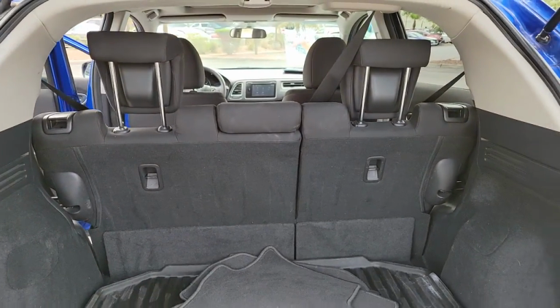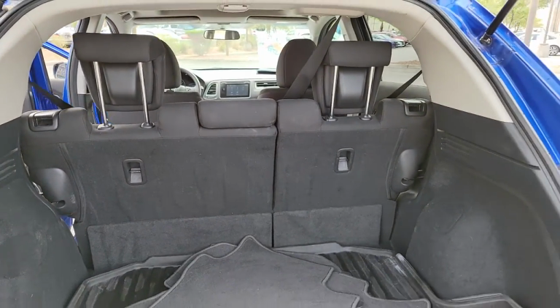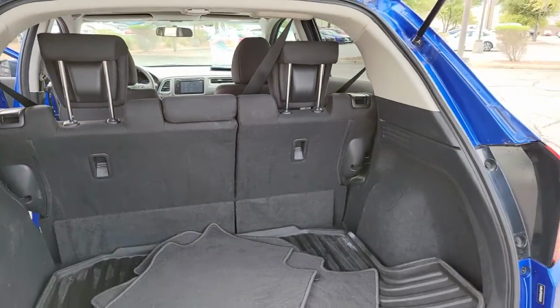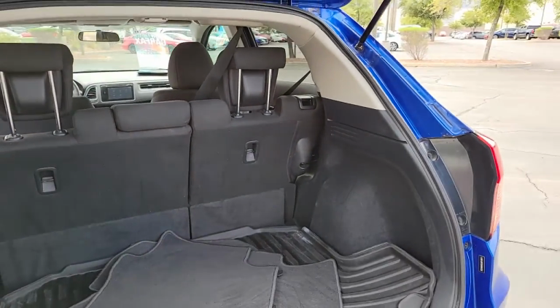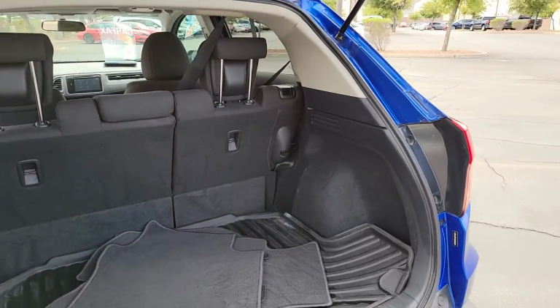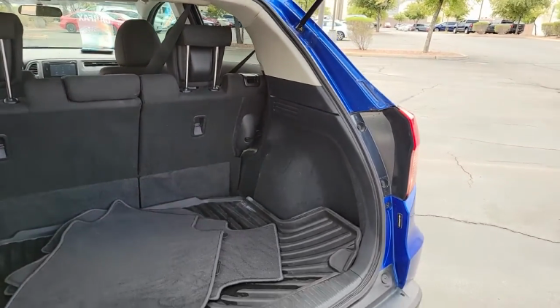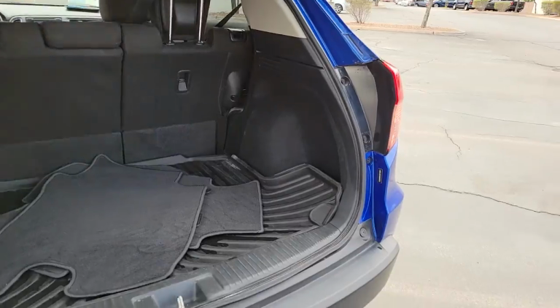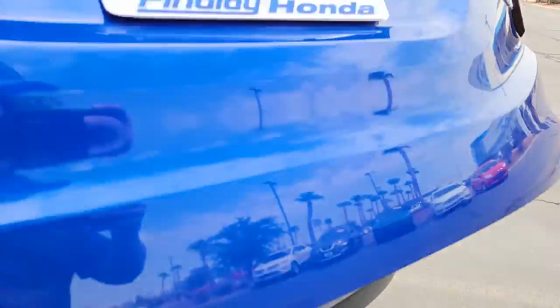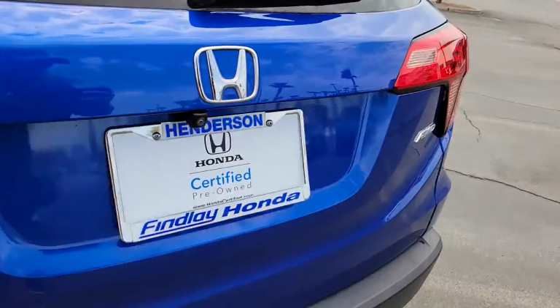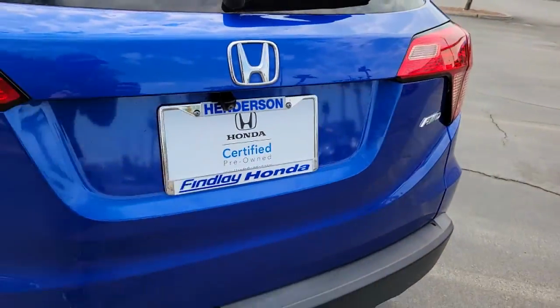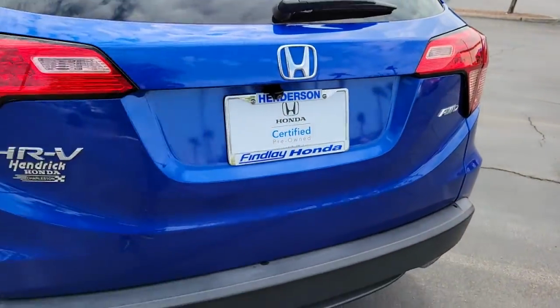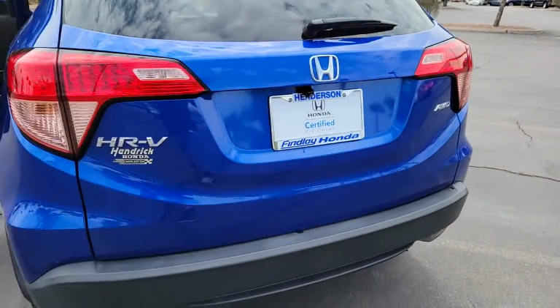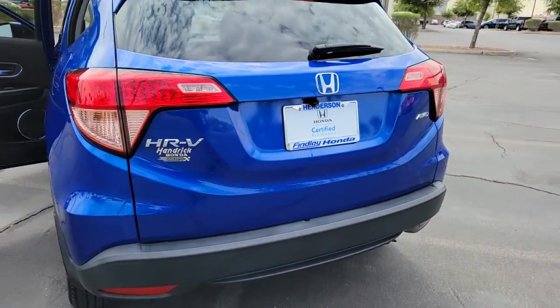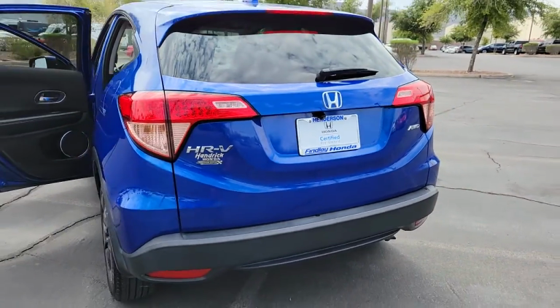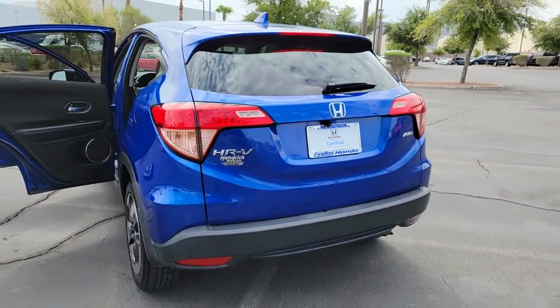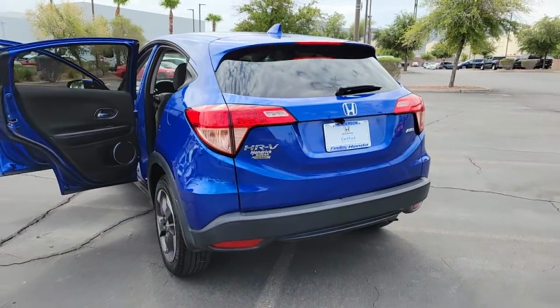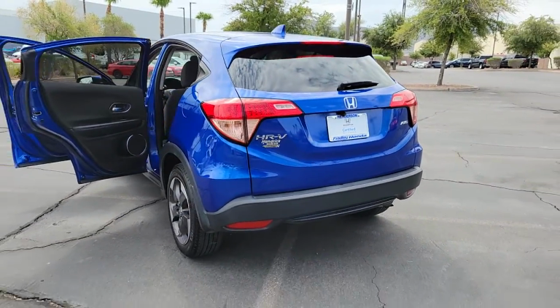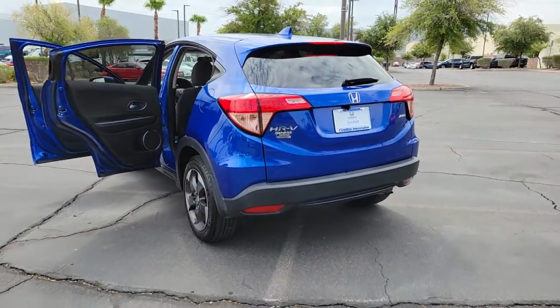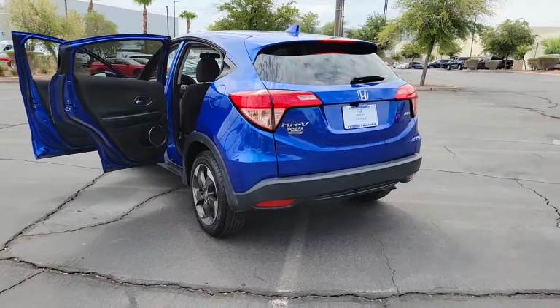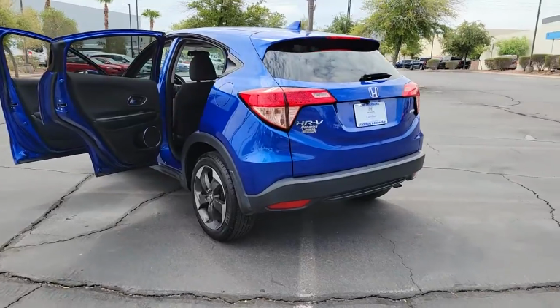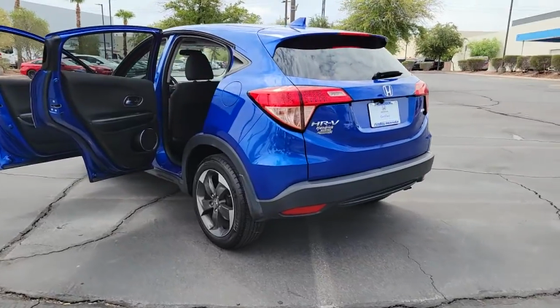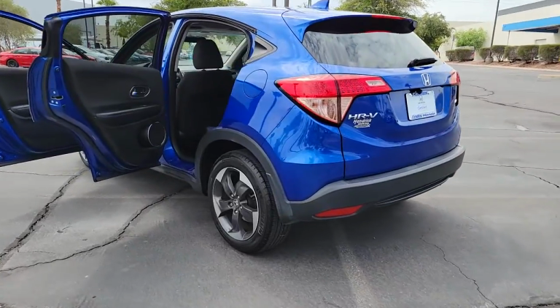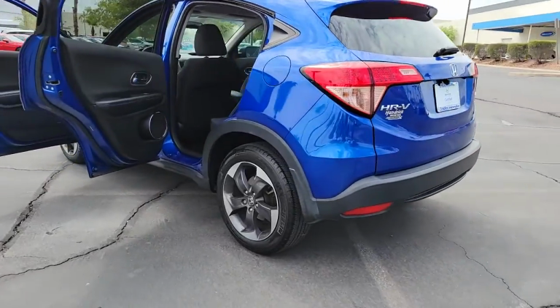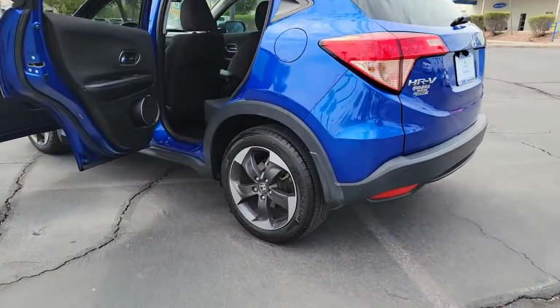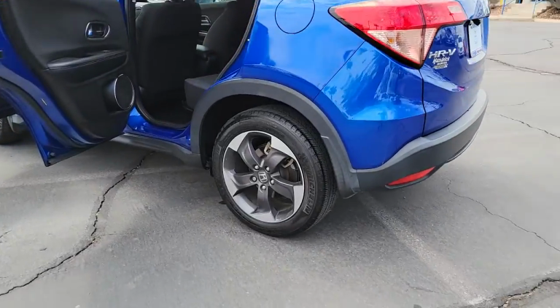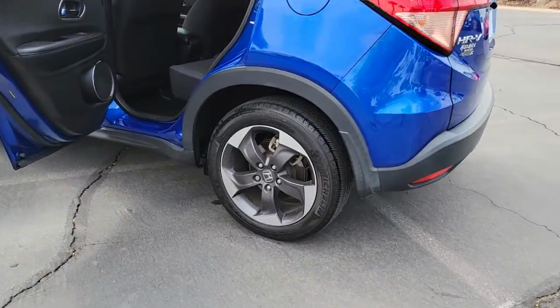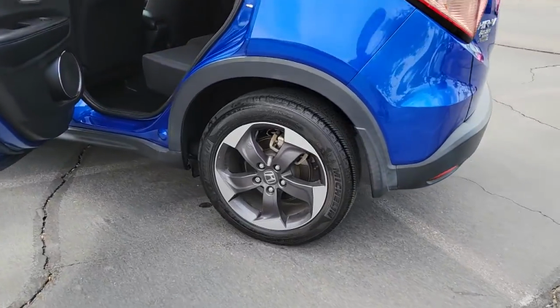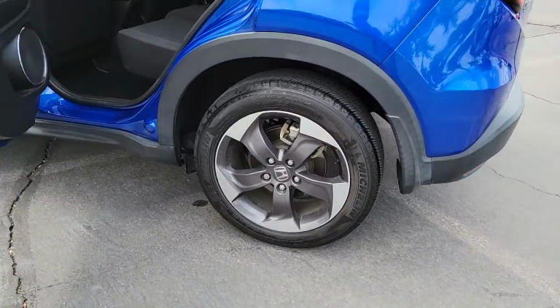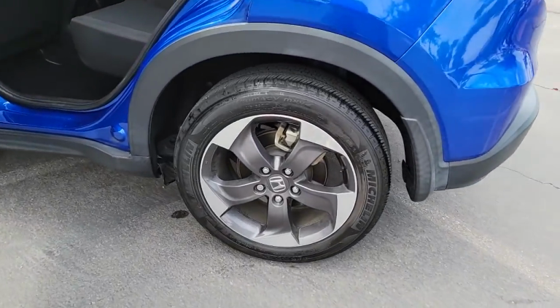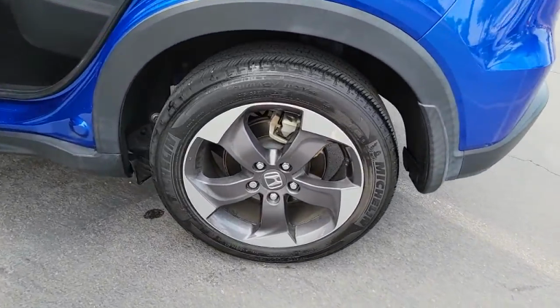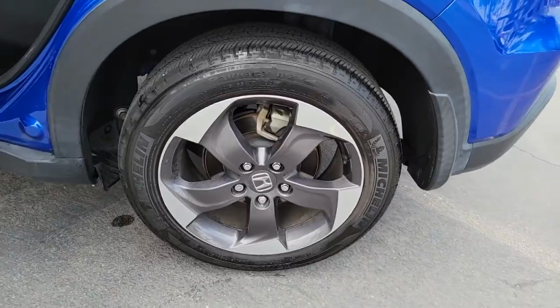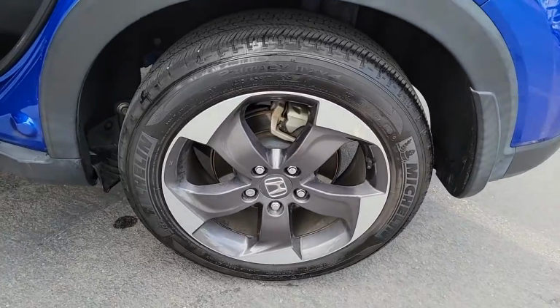These are just some of the great options this vehicle comes with: backup camera, engine immobilizer. This Honda HR-V is the perfect blend of comfort, convenience, and cleverness. Come in for a test drive experience and take a closer look.